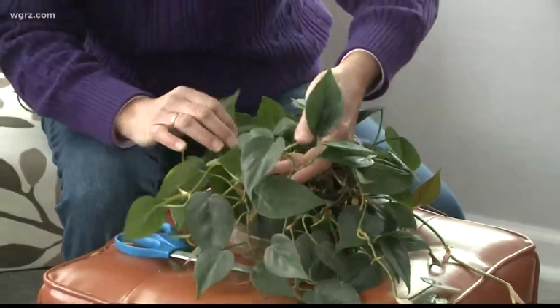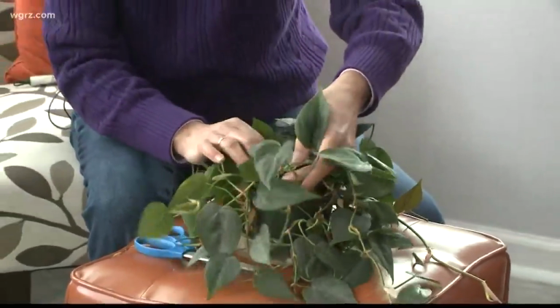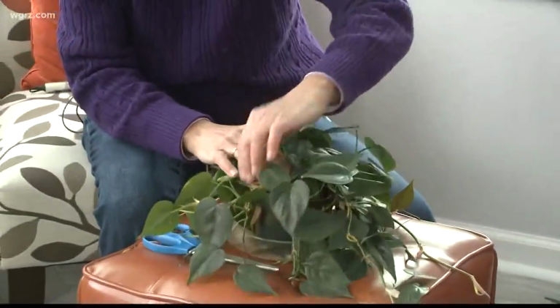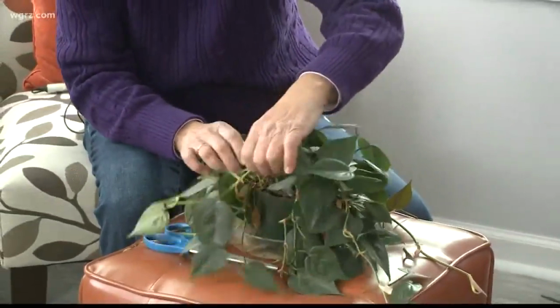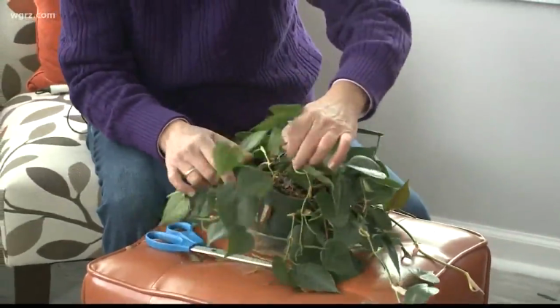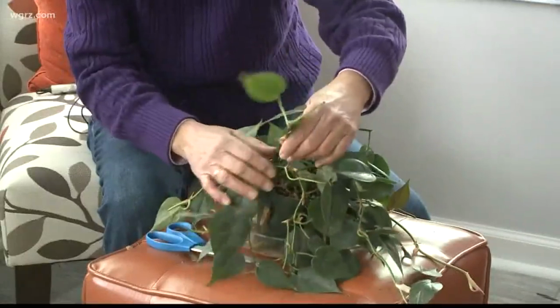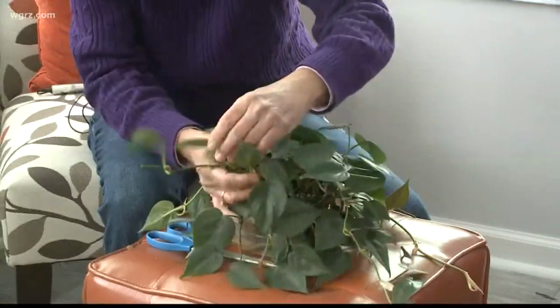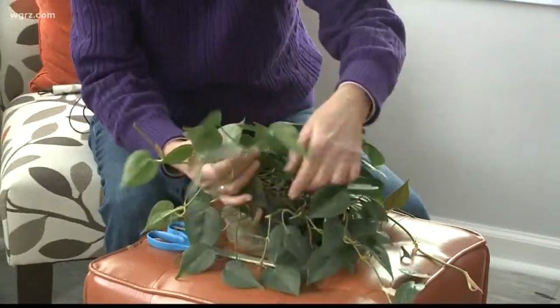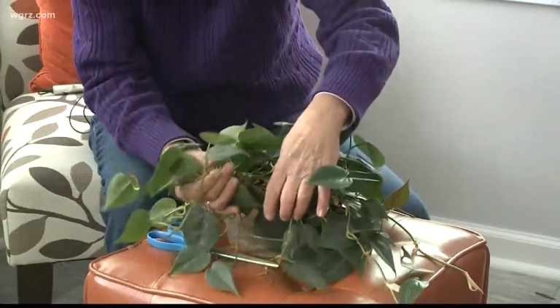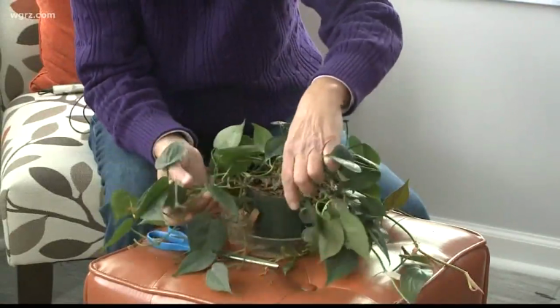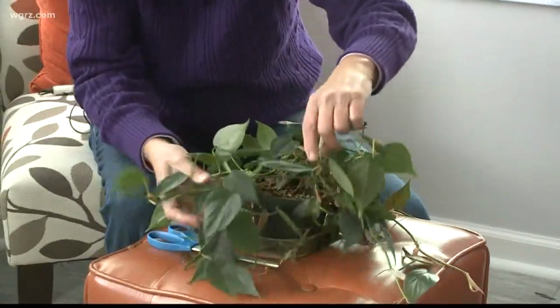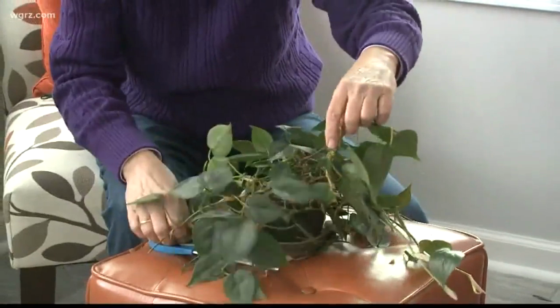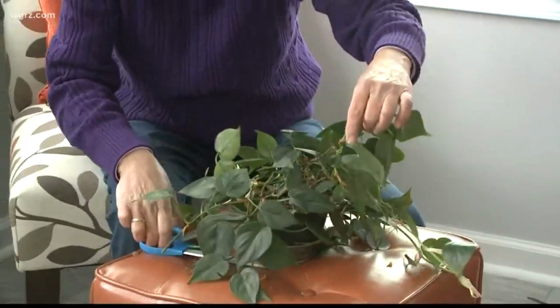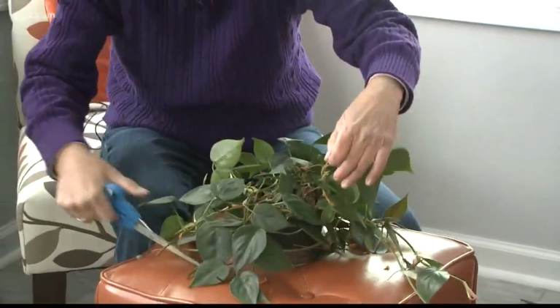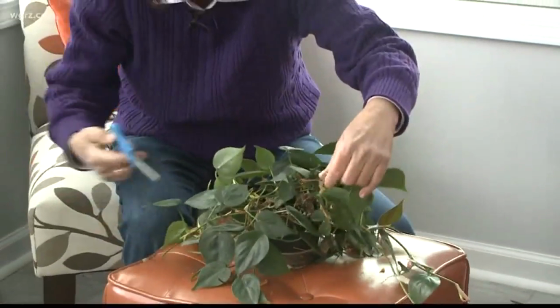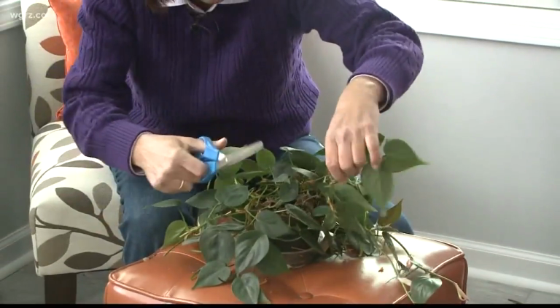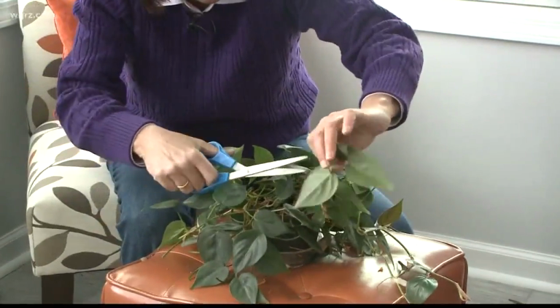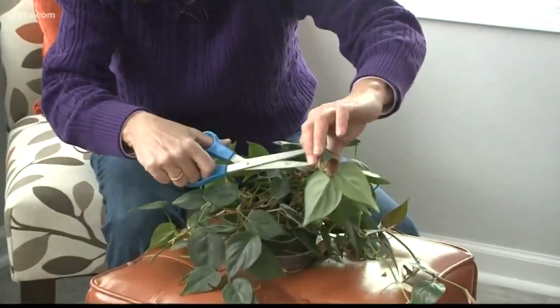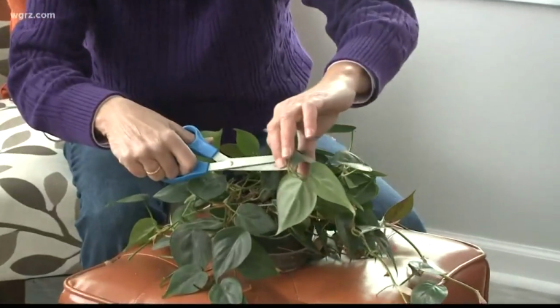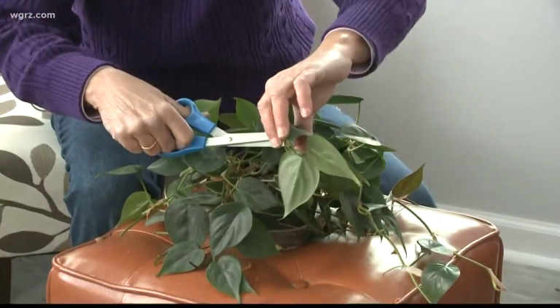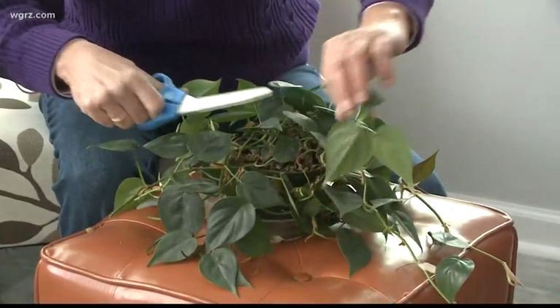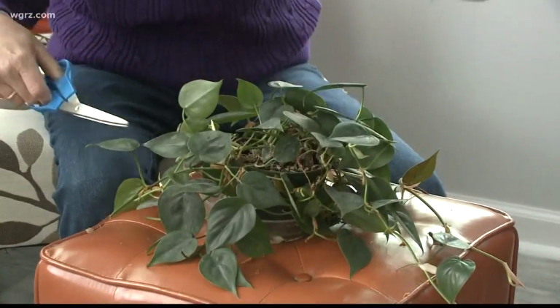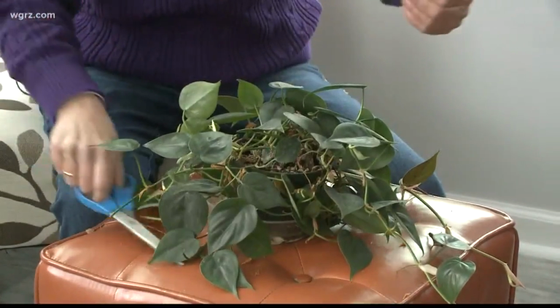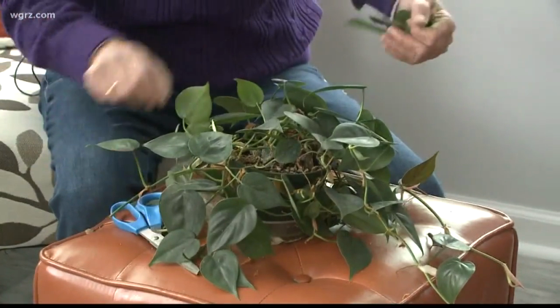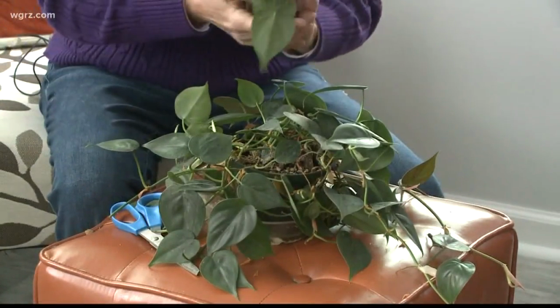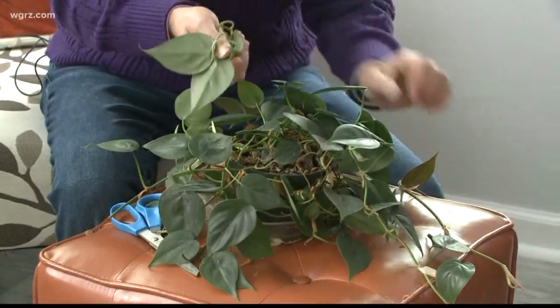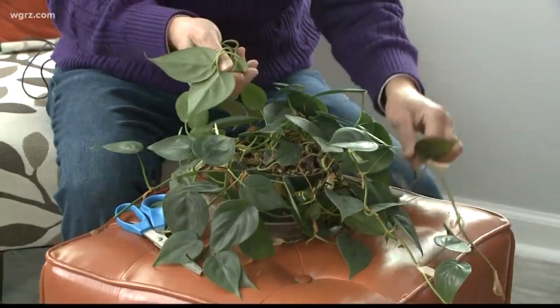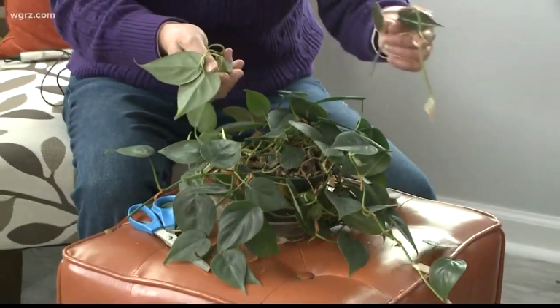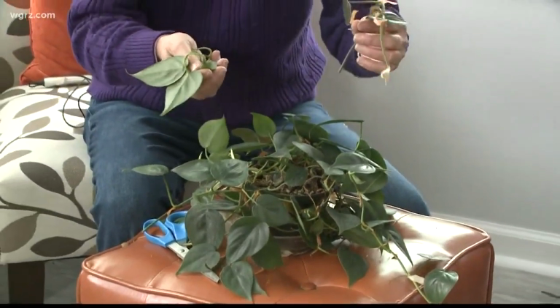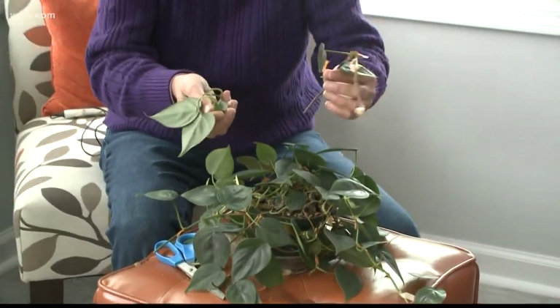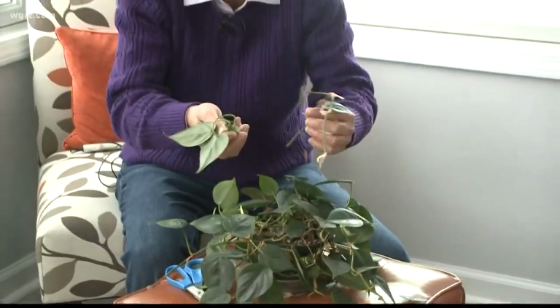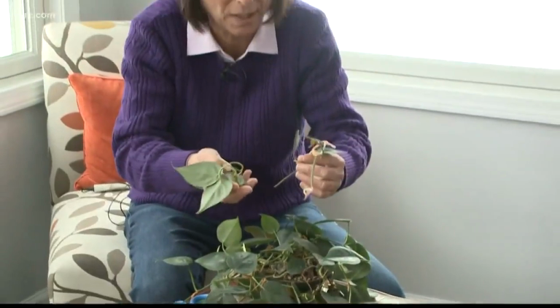This one, for example, is all tangled and twisted. So I'm going to snip this off right here. That will grow some new leaves. The cool thing about pothos is you almost can't kill these plants.